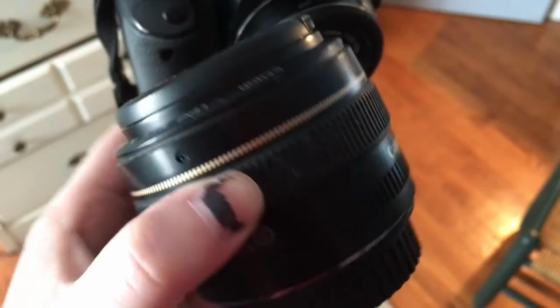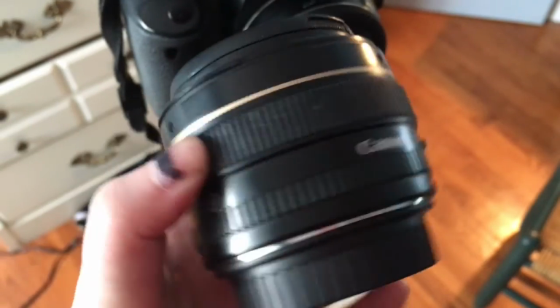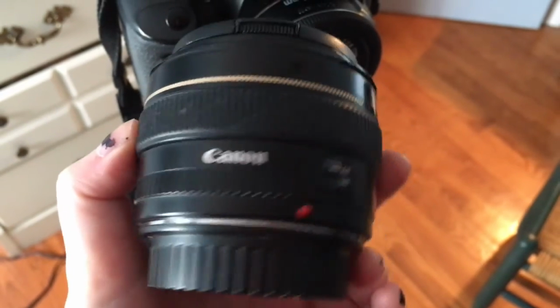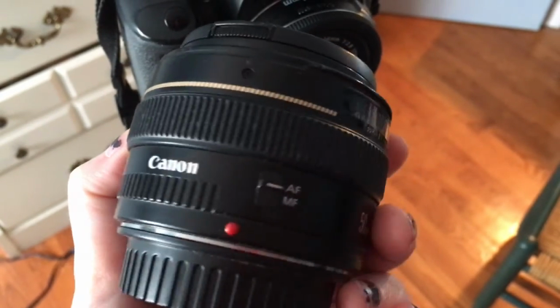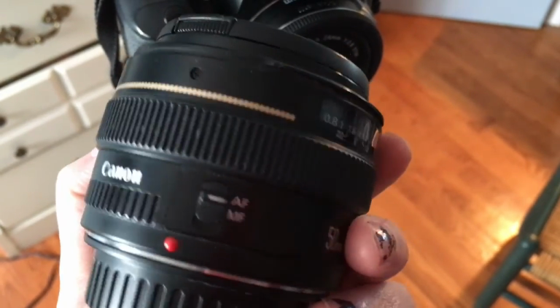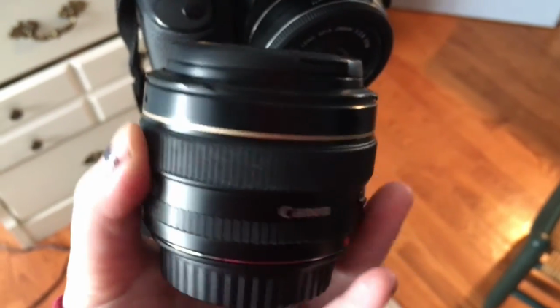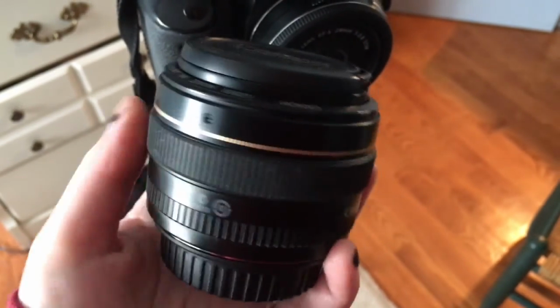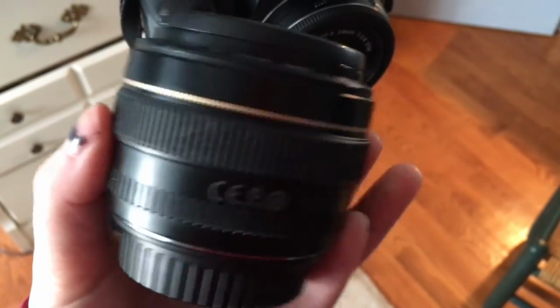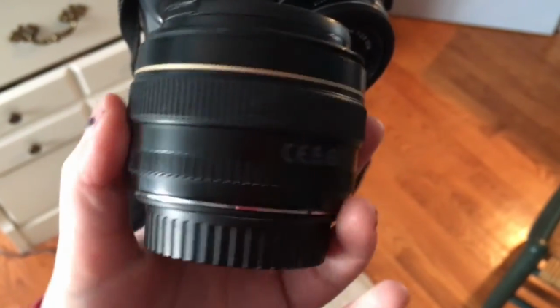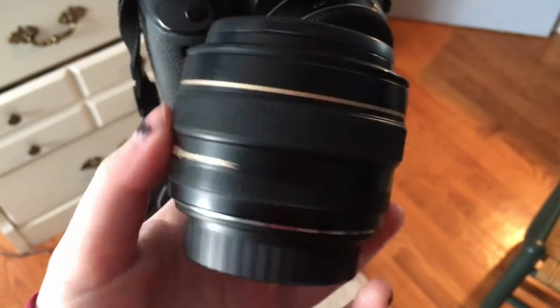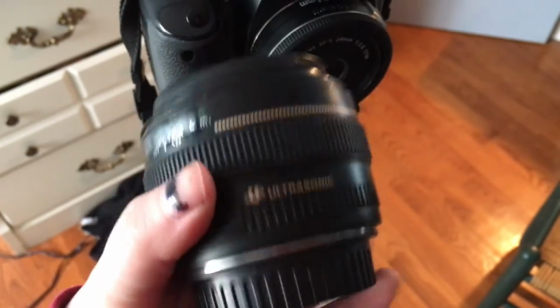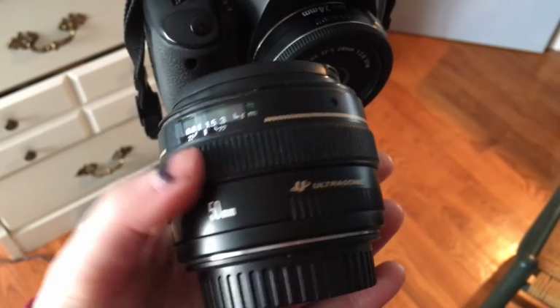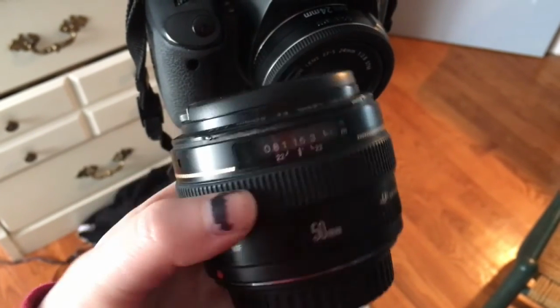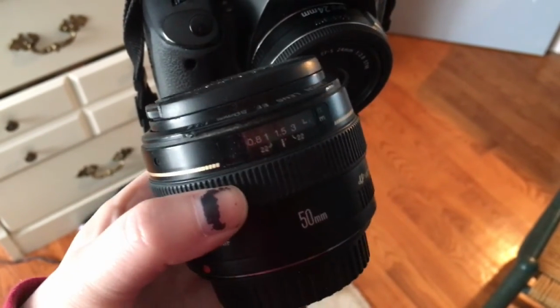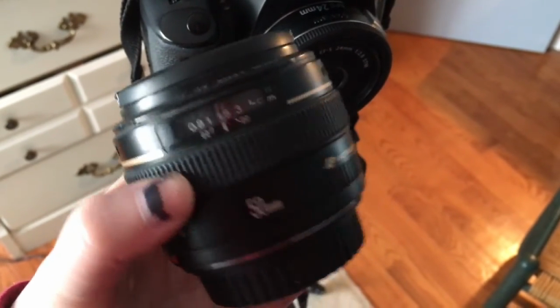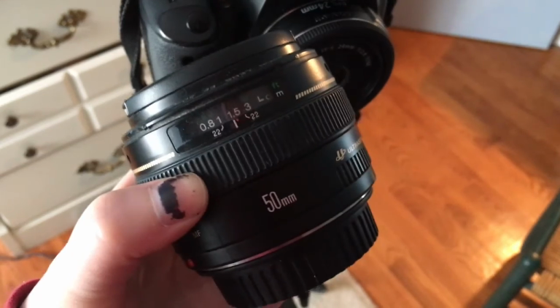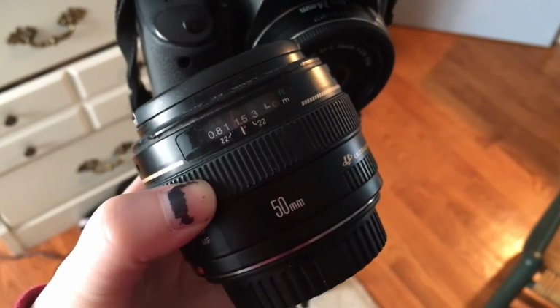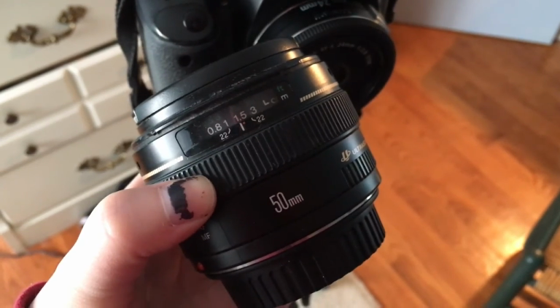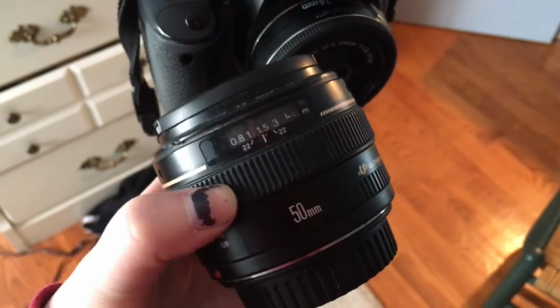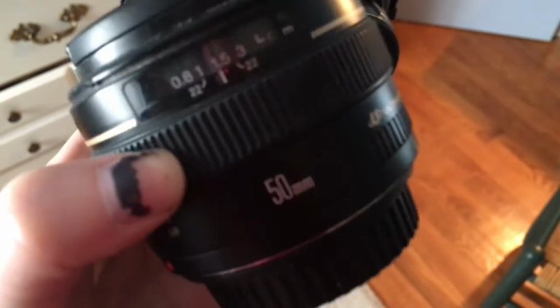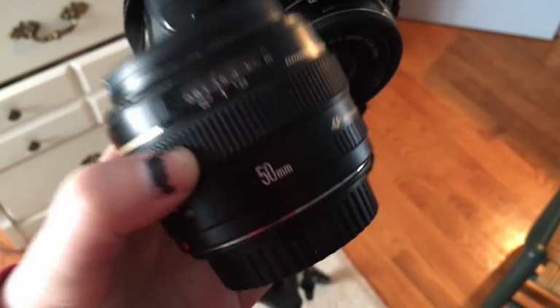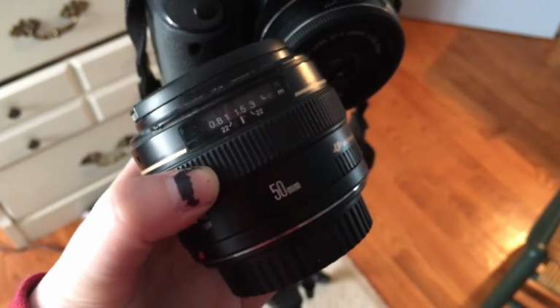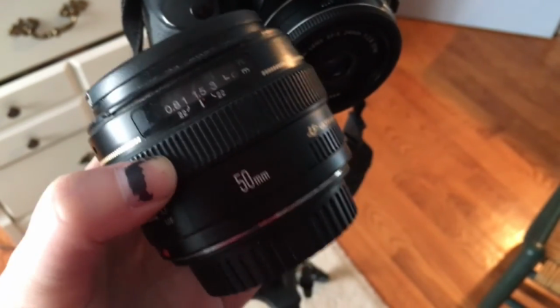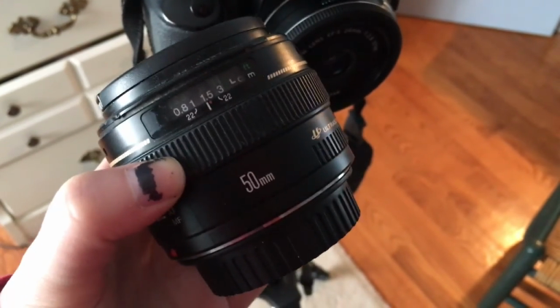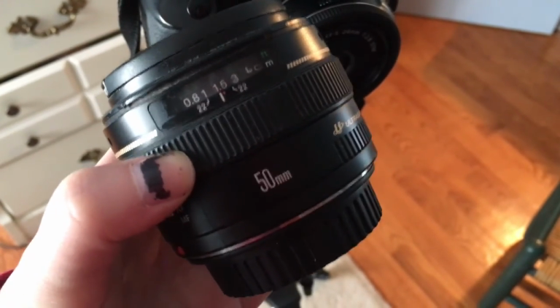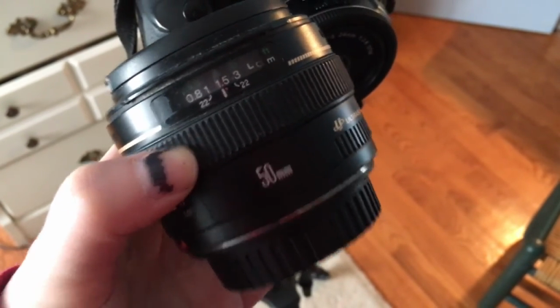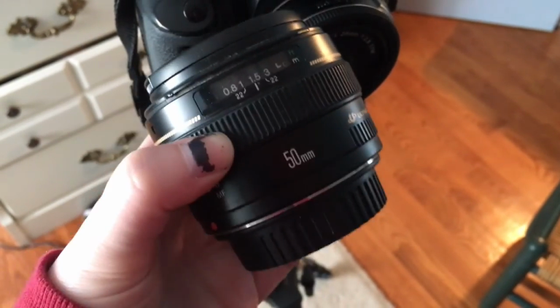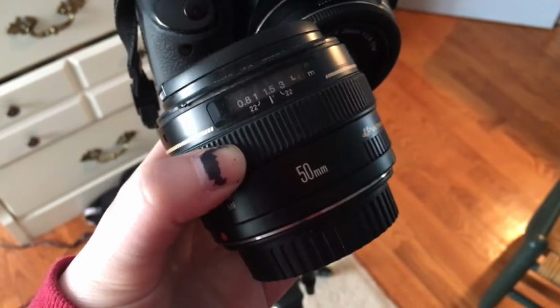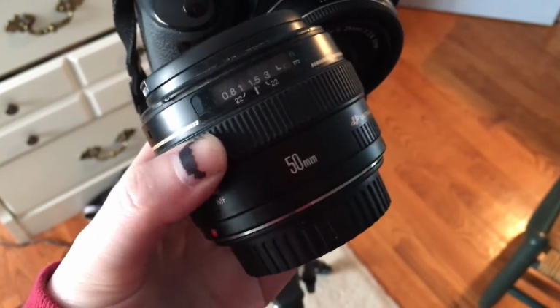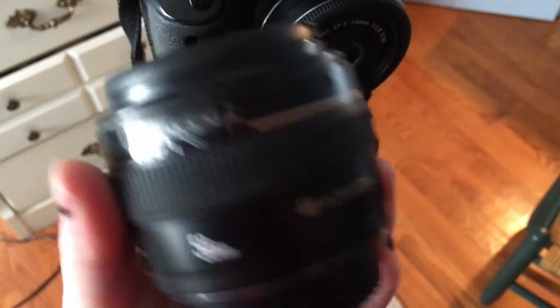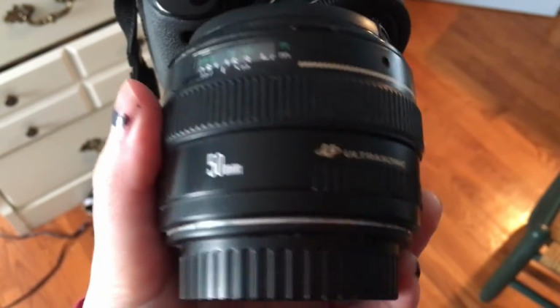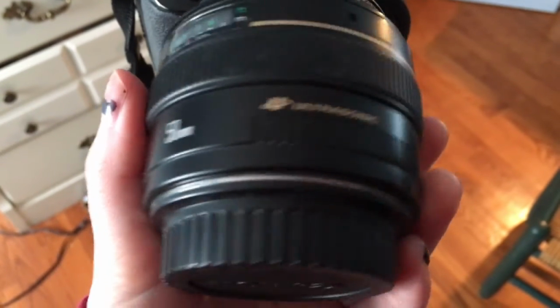I love the 50mm — I've had this for so long, it's my go-to lens no matter what. I film almost everything using this, and more often than not when I take pictures I'm using this lens.